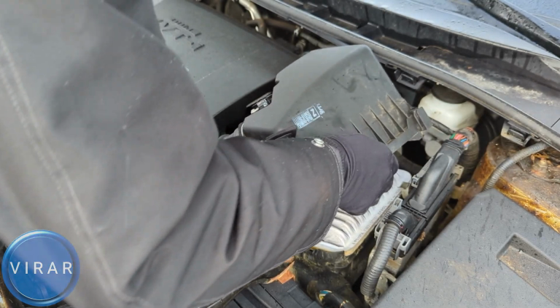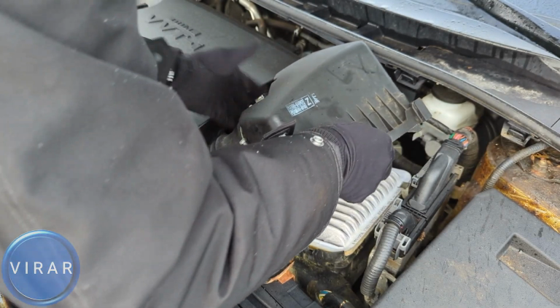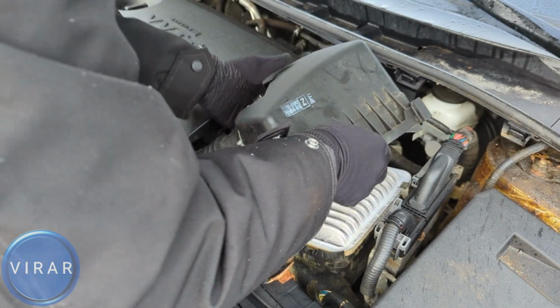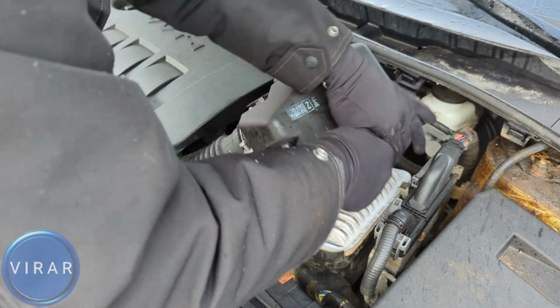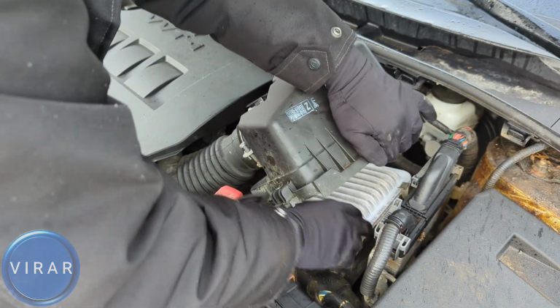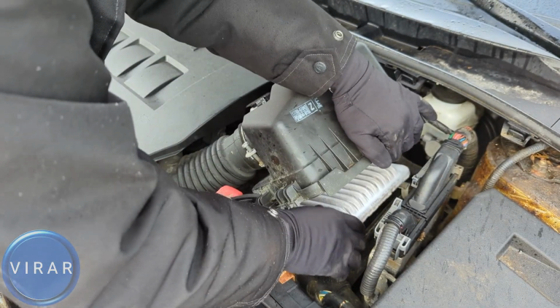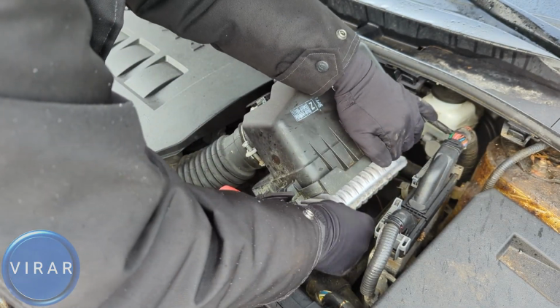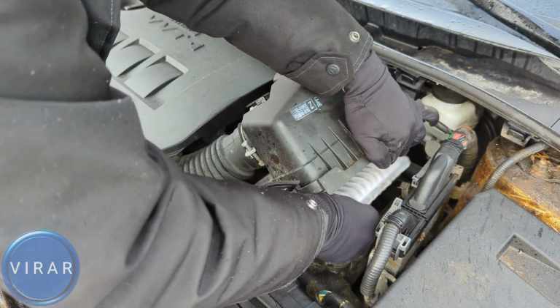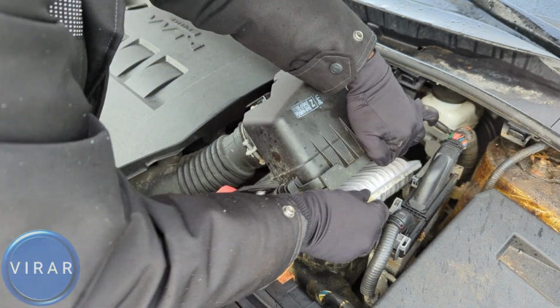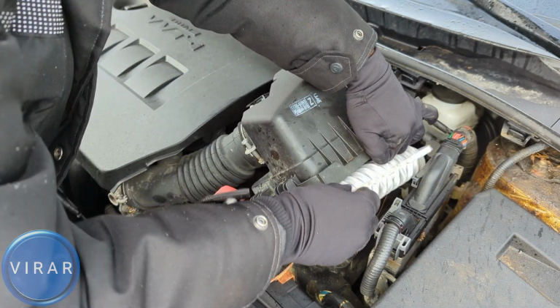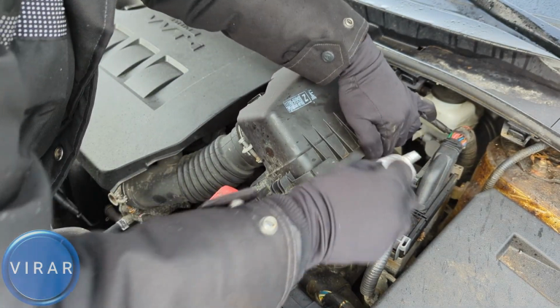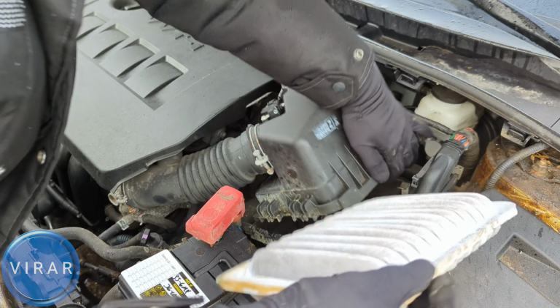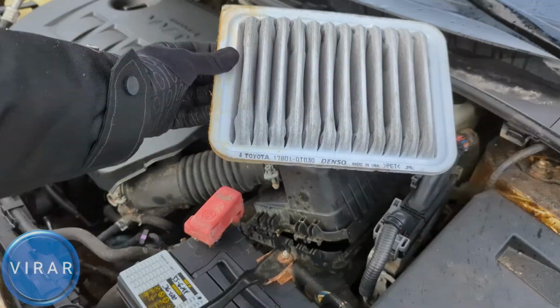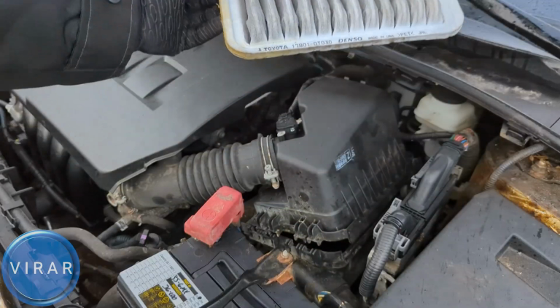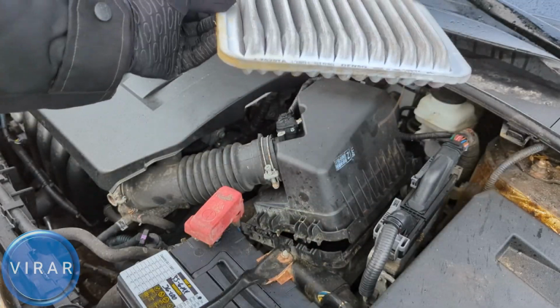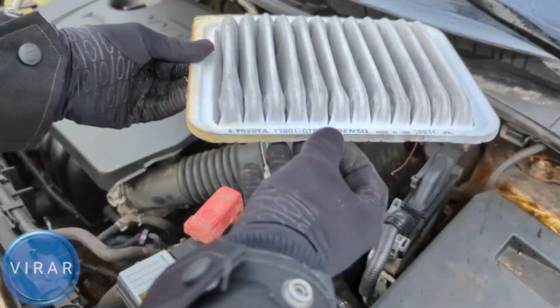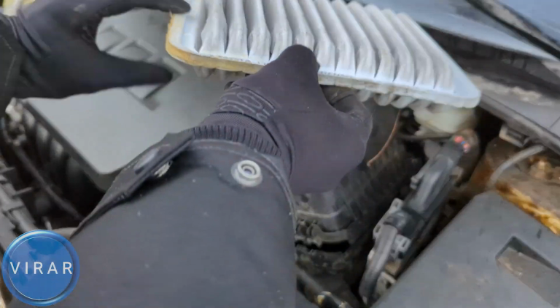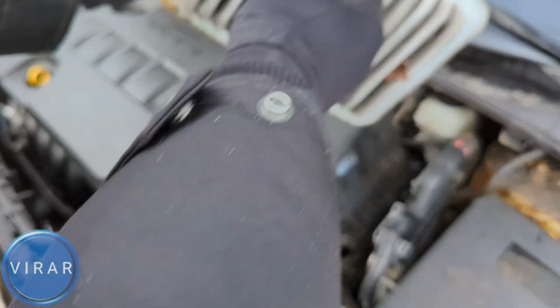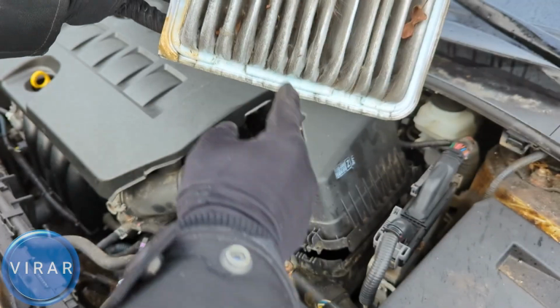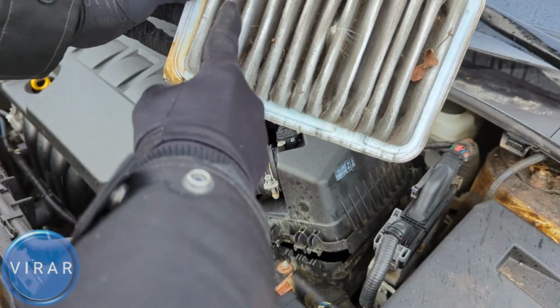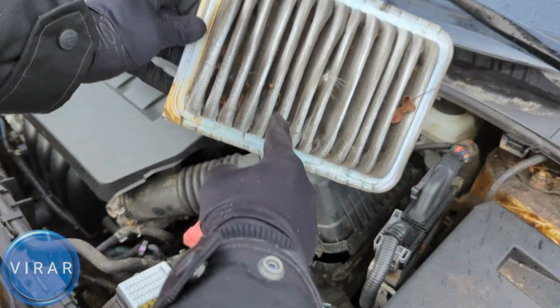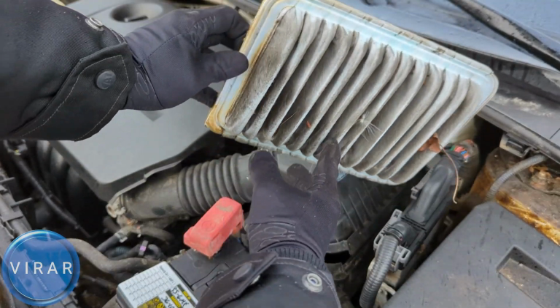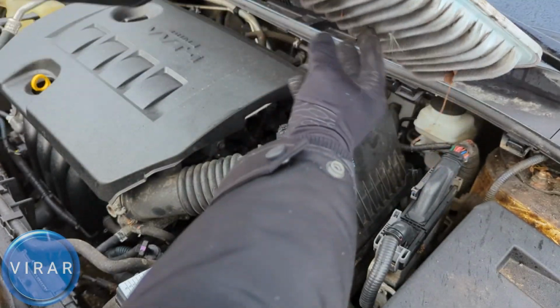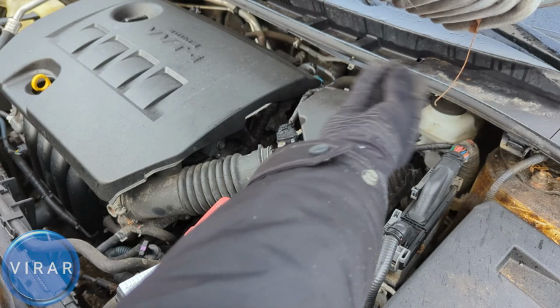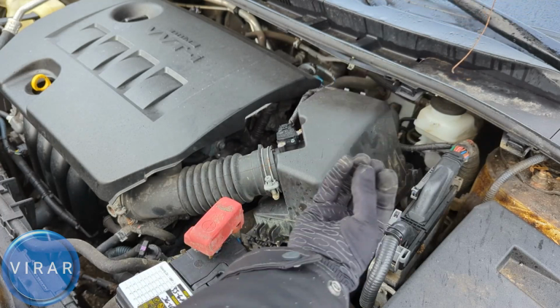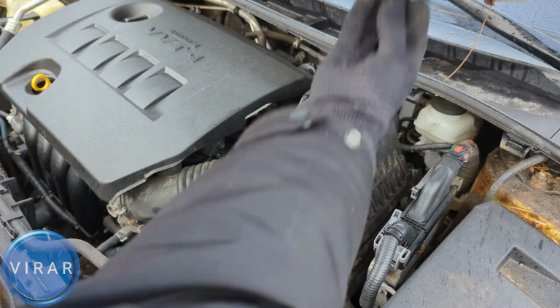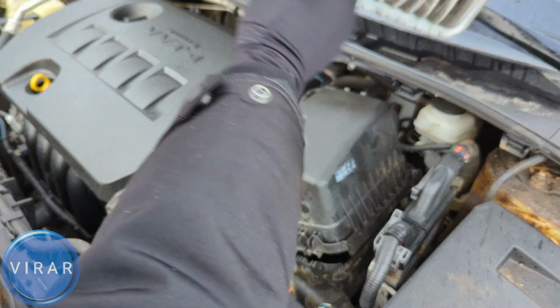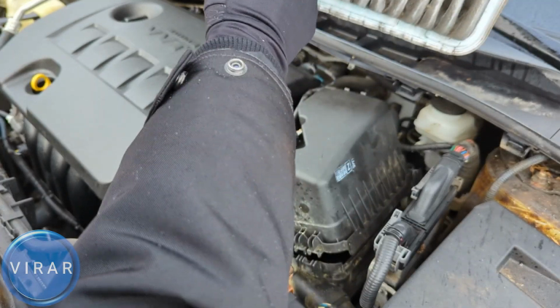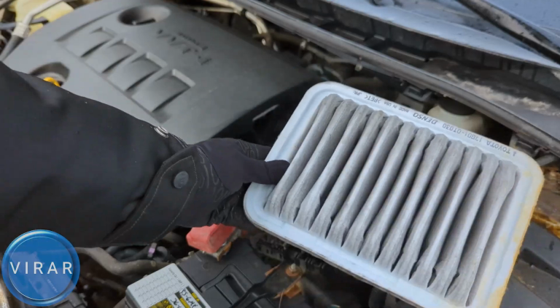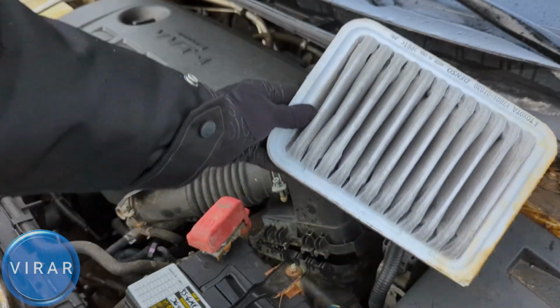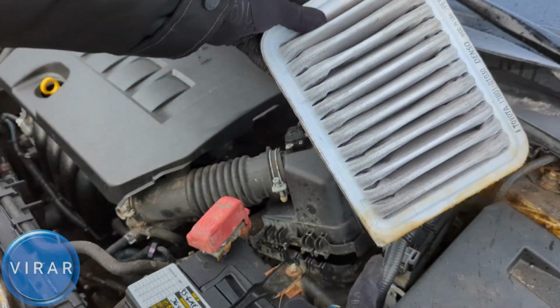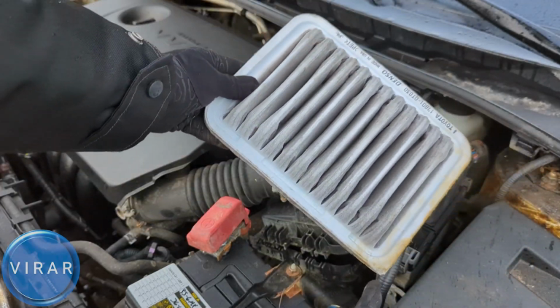The top side of the filter is going to look clean because that's the clean side. The bottom side is the dirty side — that's where all the dirt, particulates, and debris are trapped. The way it works is outside air comes in from the bottom, all the dirt gets trapped there, and then clean air goes into the engine from the top.